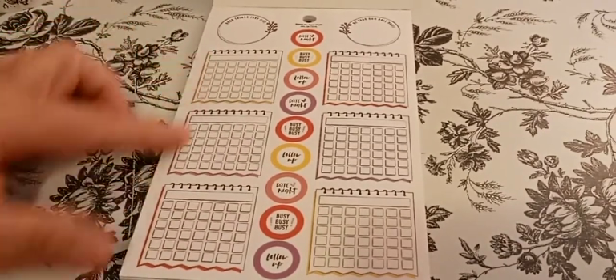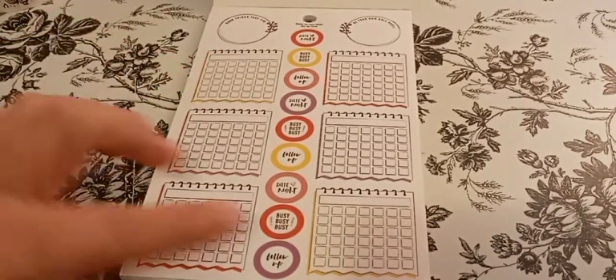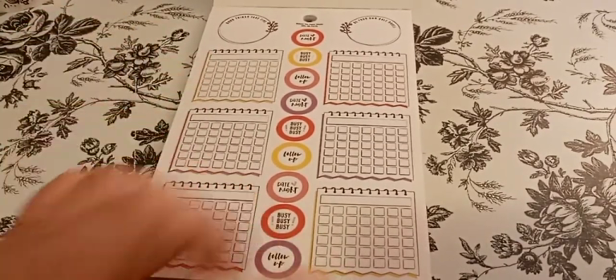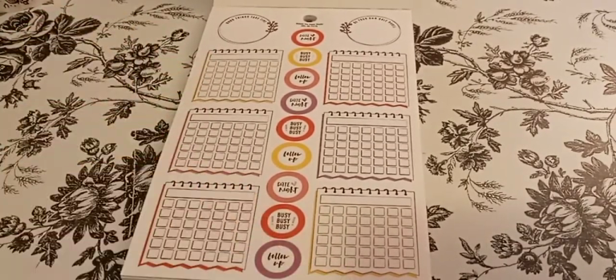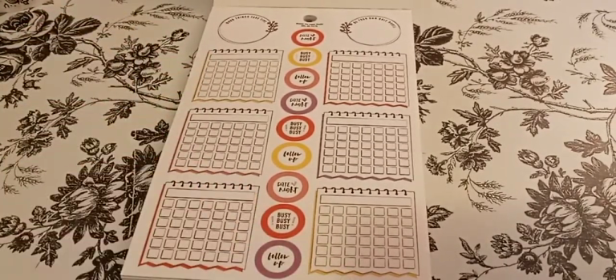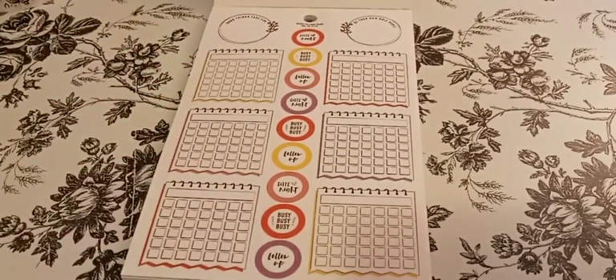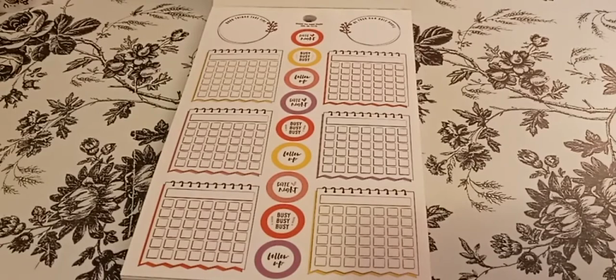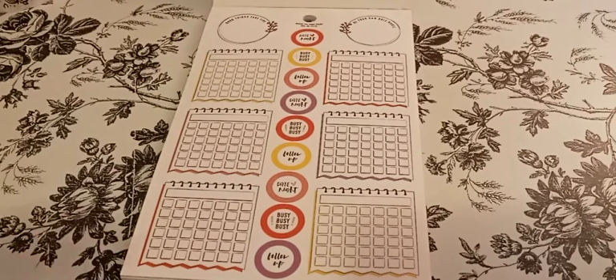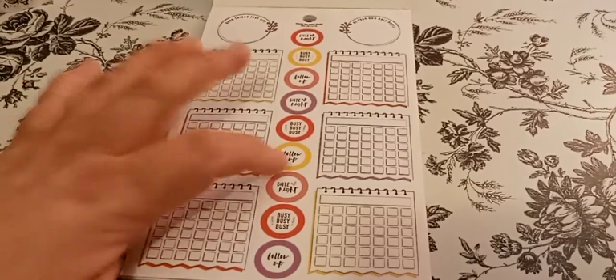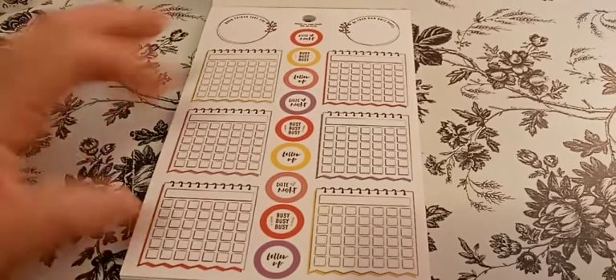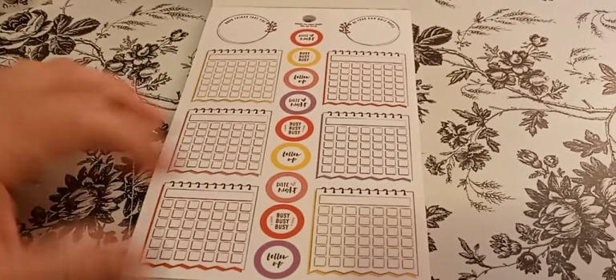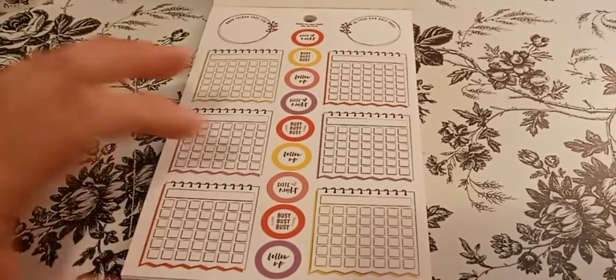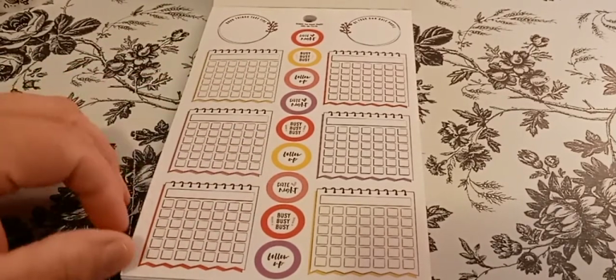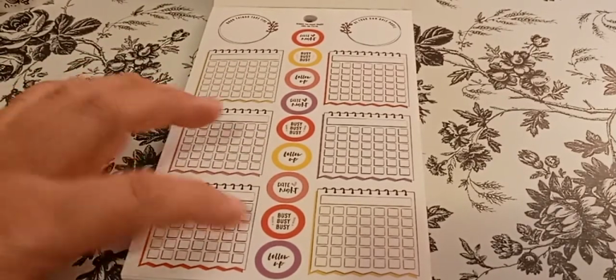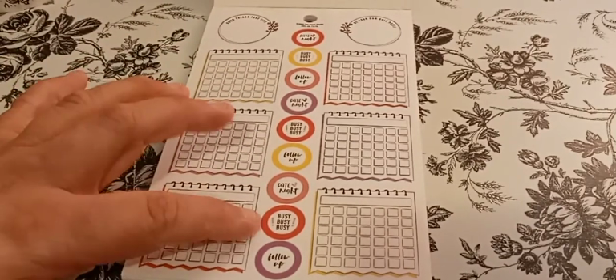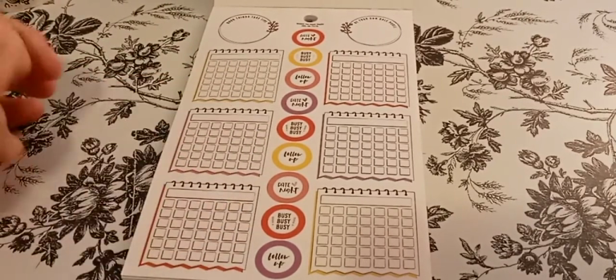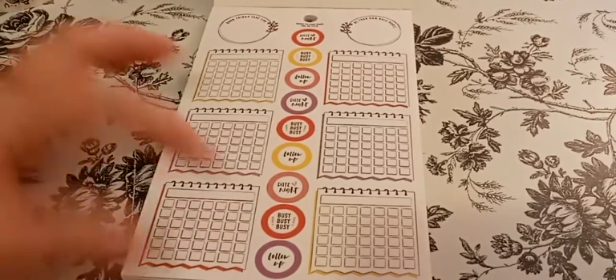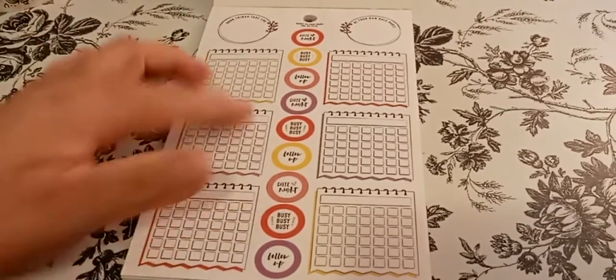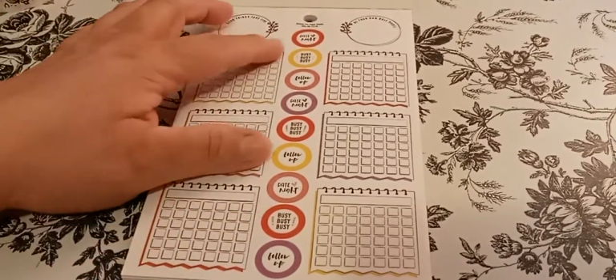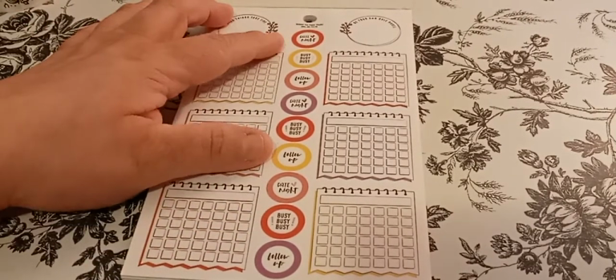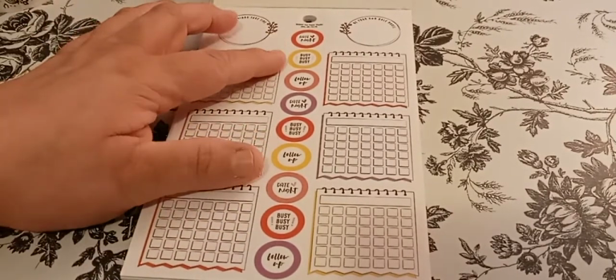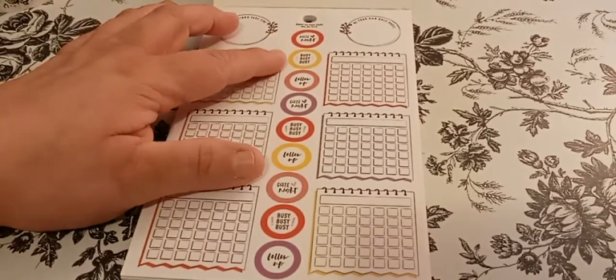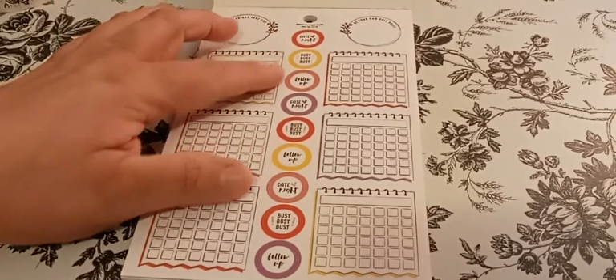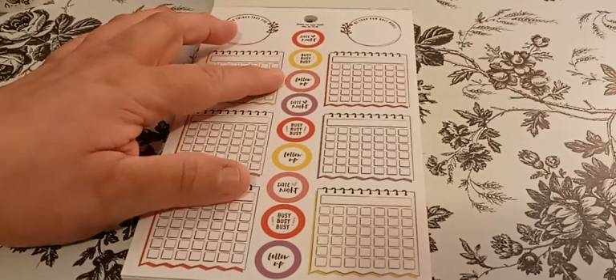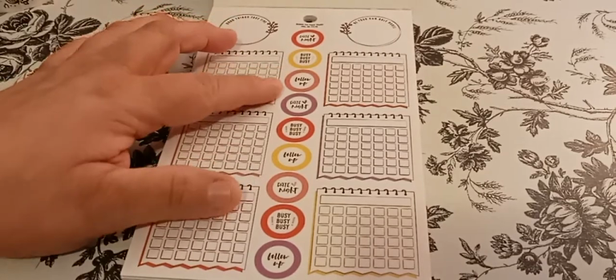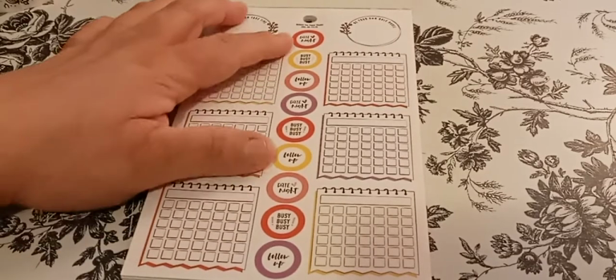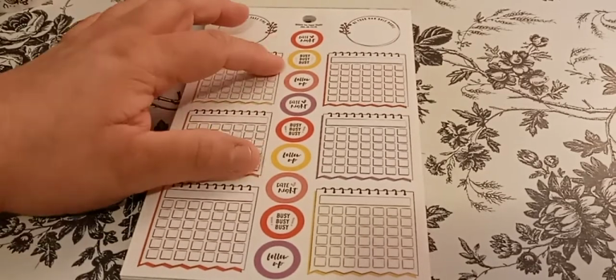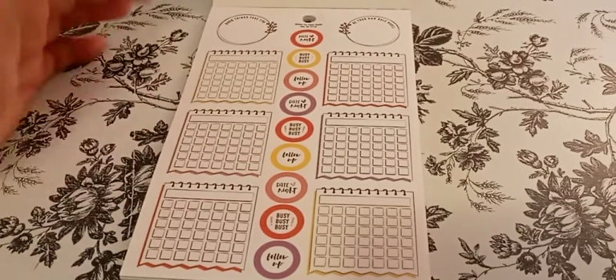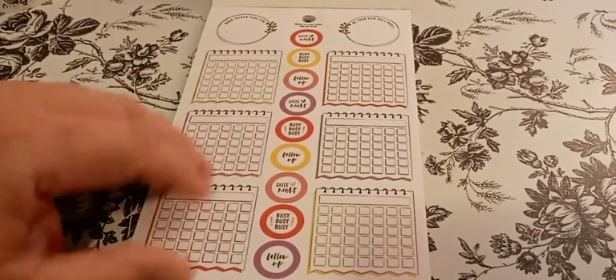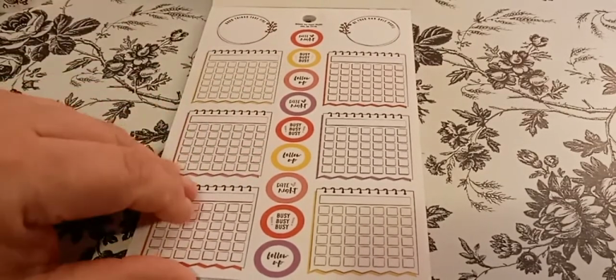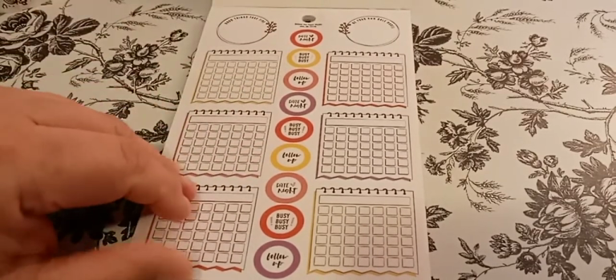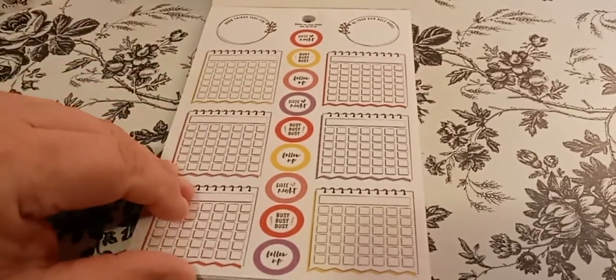I love the colors. There's follow-up, date night, busy, busy, busy. I think that's basically it — follow-up, busy, date night.